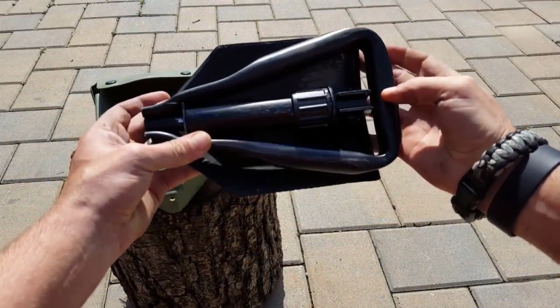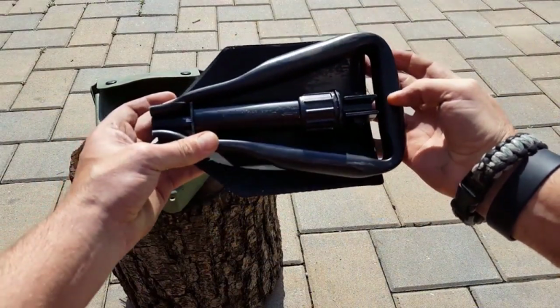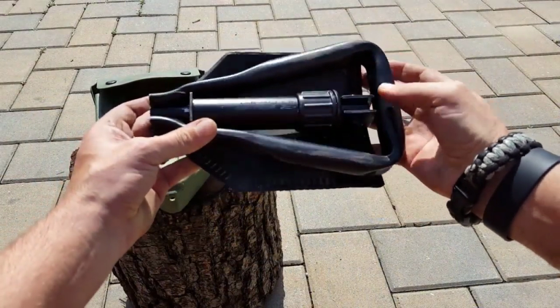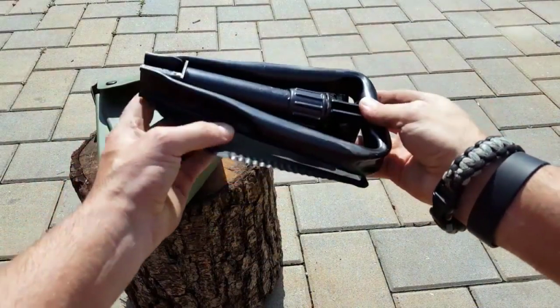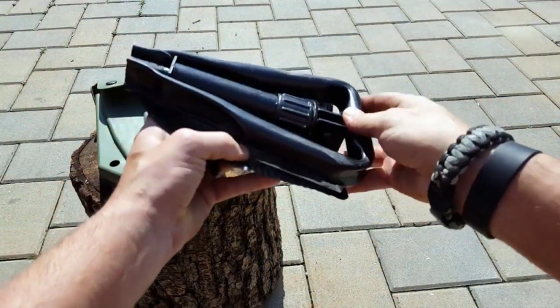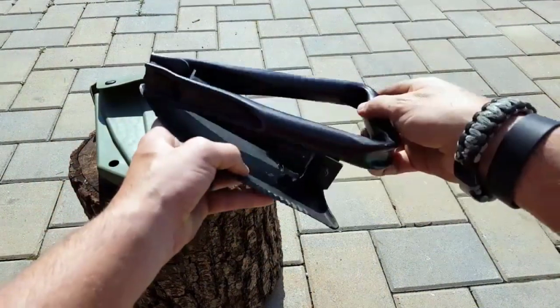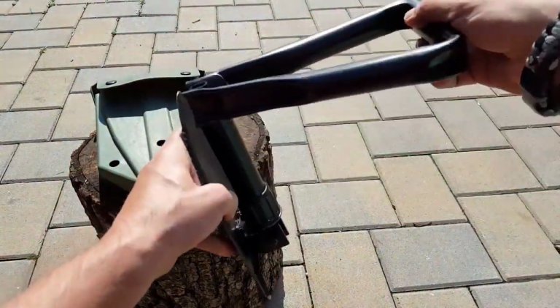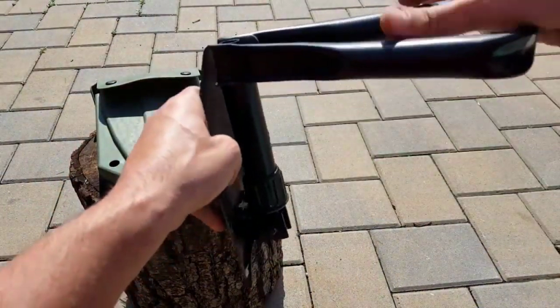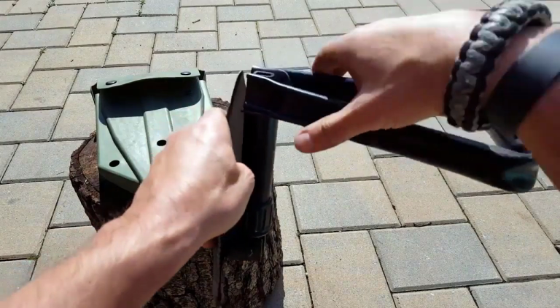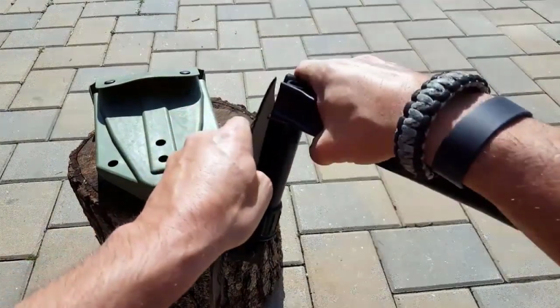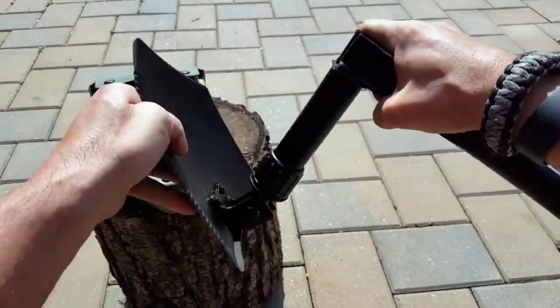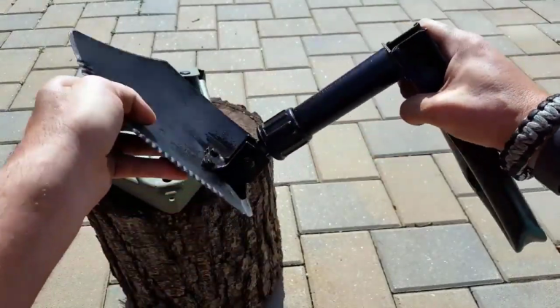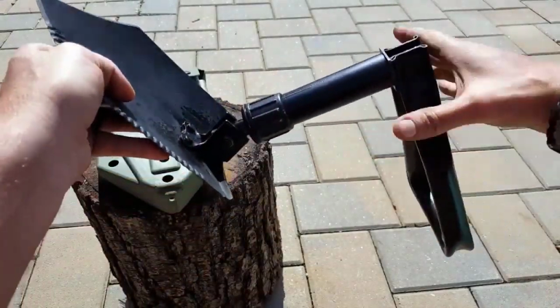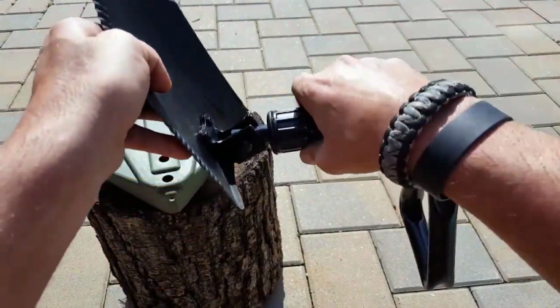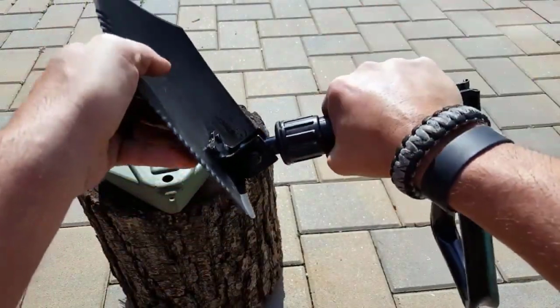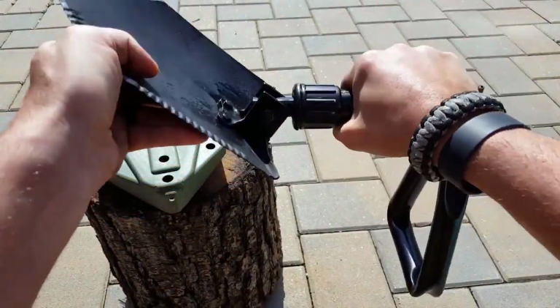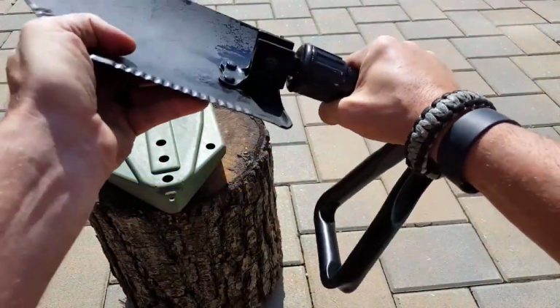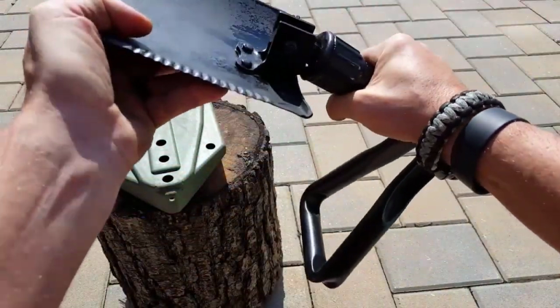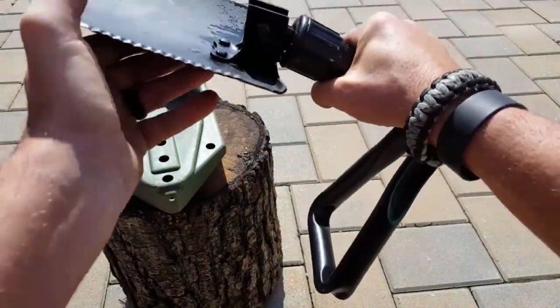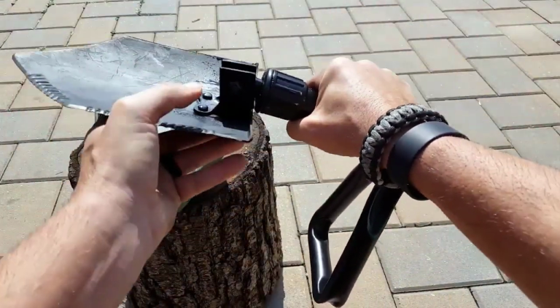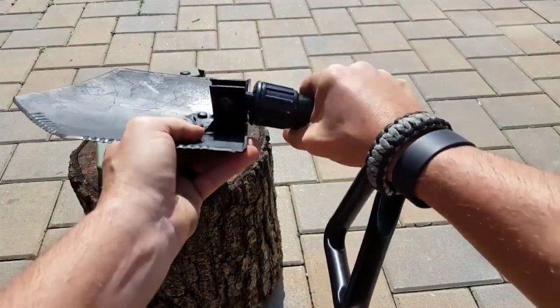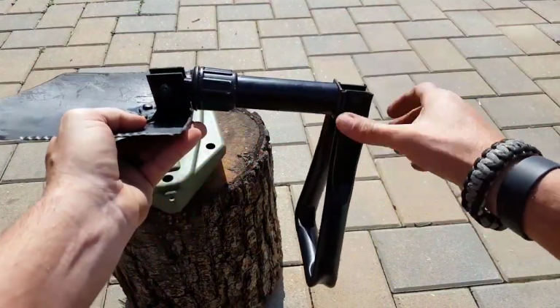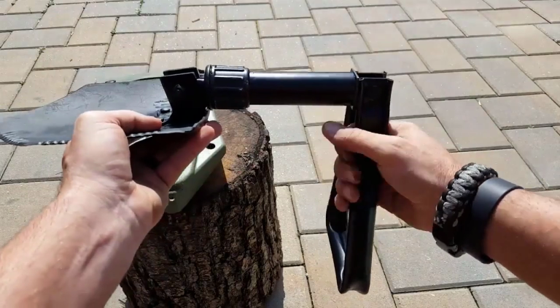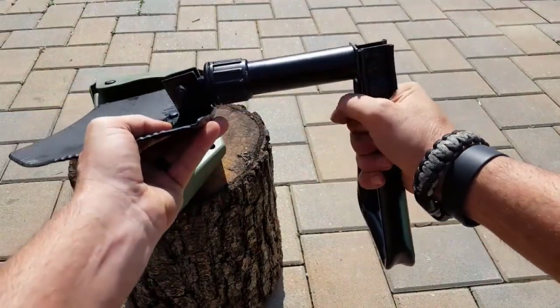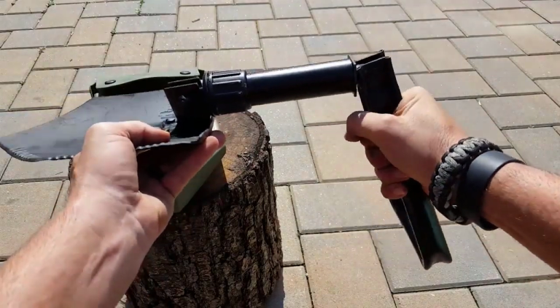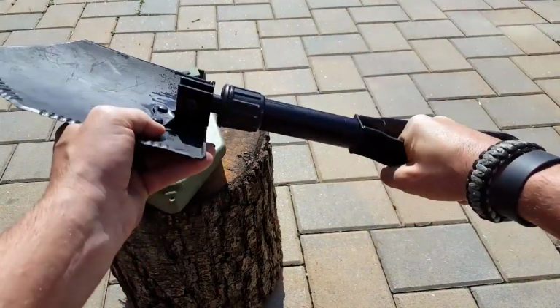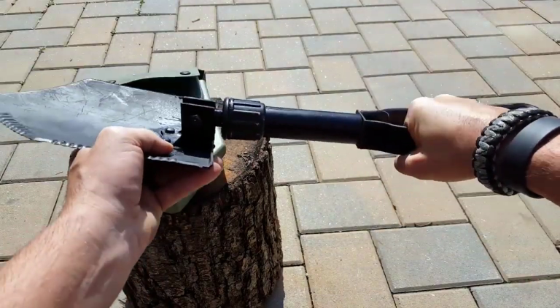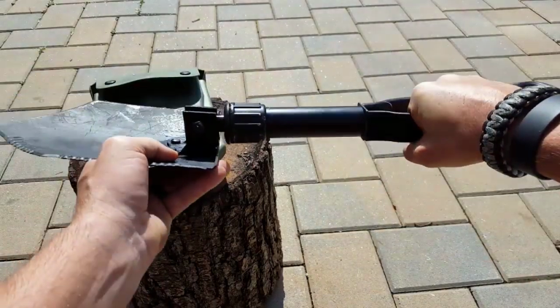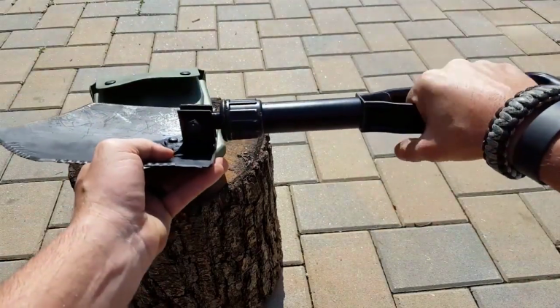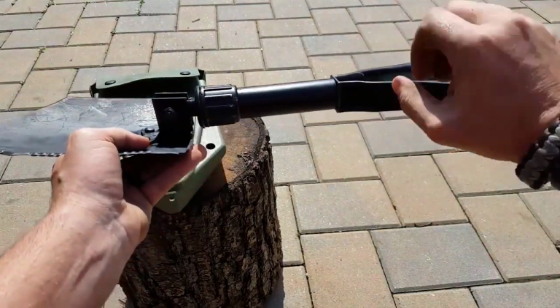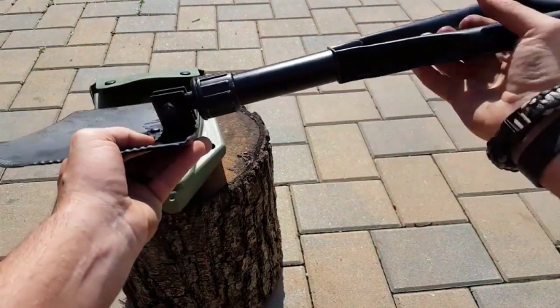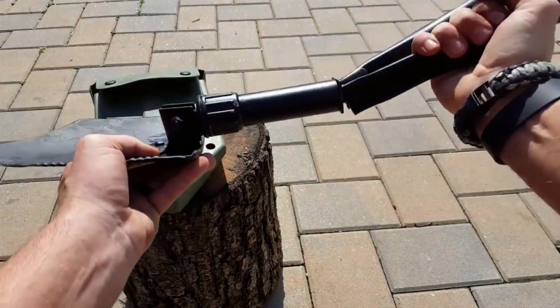It's tri-fold, so as you can tell it's a convenient design but still rigid, still heavy duty, still military specs. But when it comes to putting it away or just attaching it to your pack, it's great with this tri-fold design.